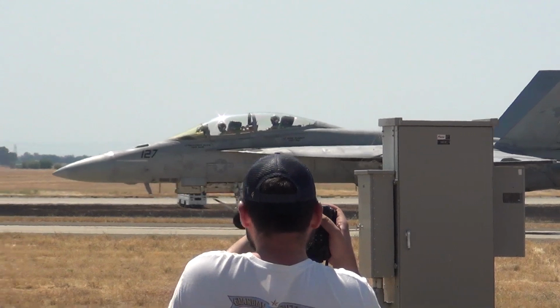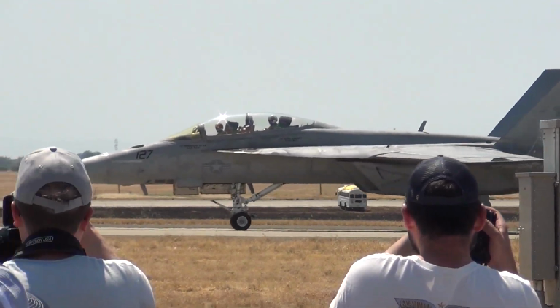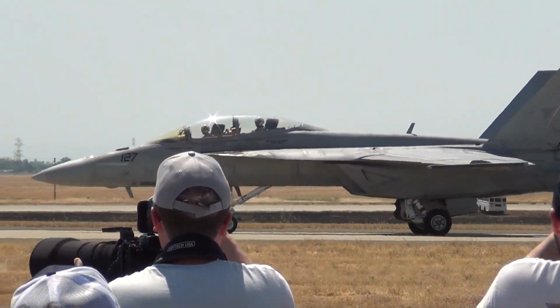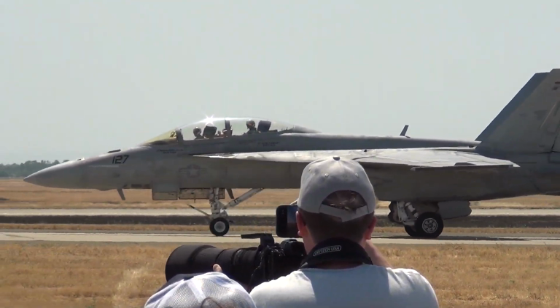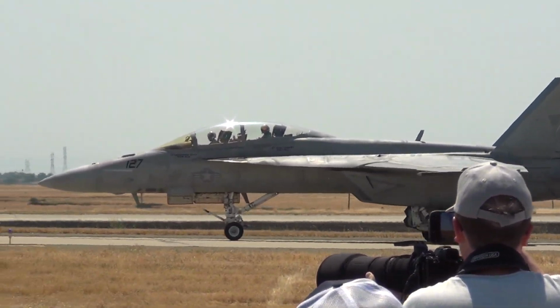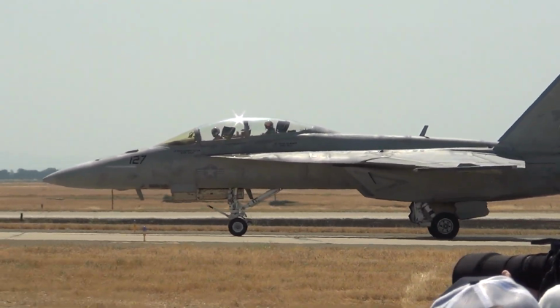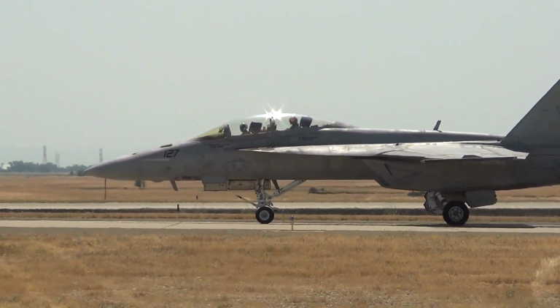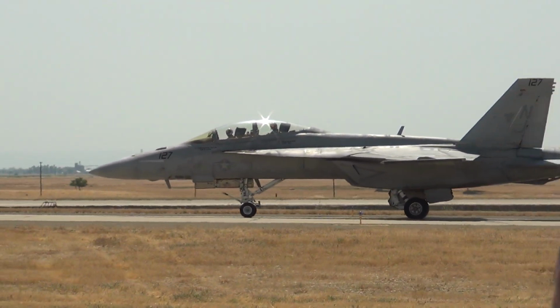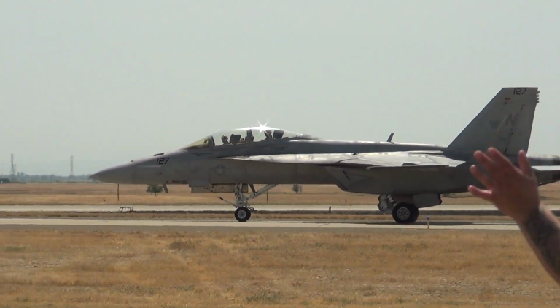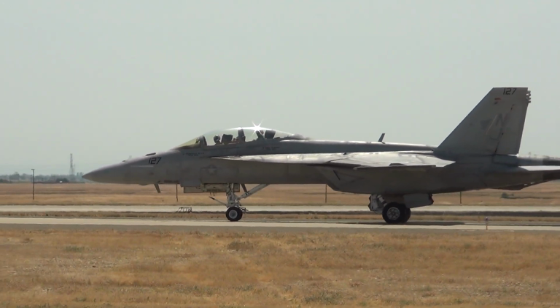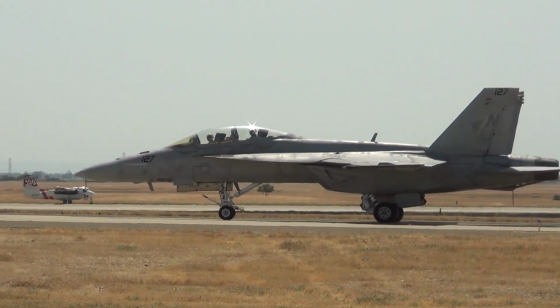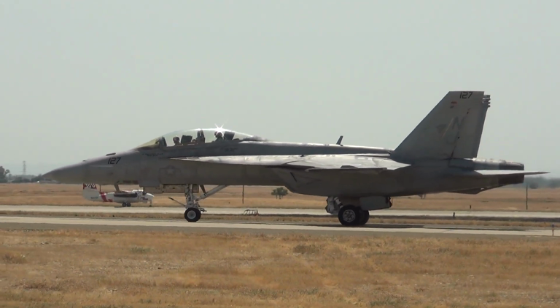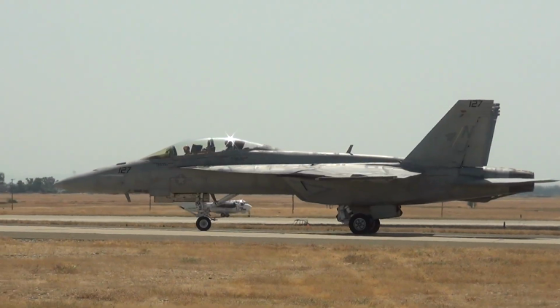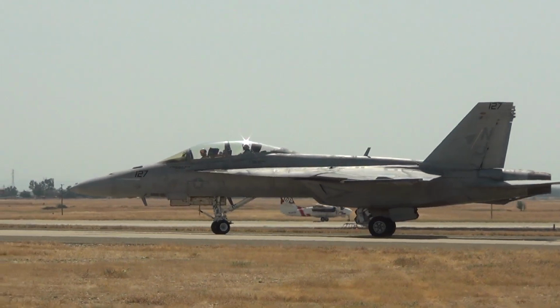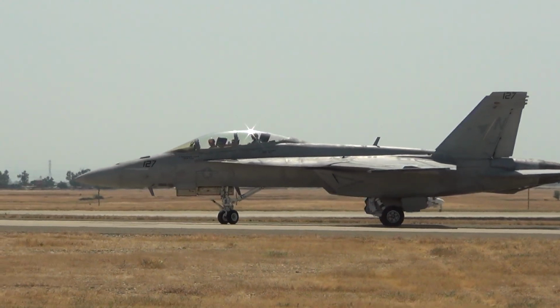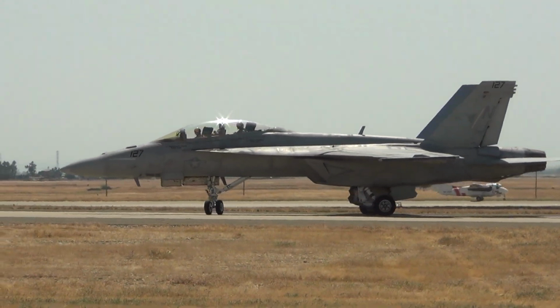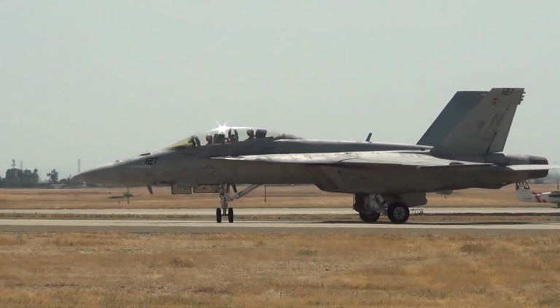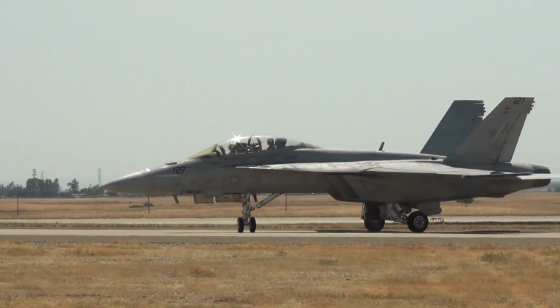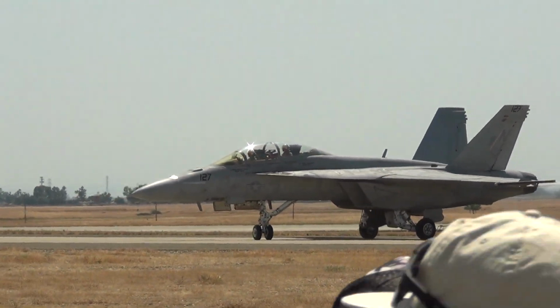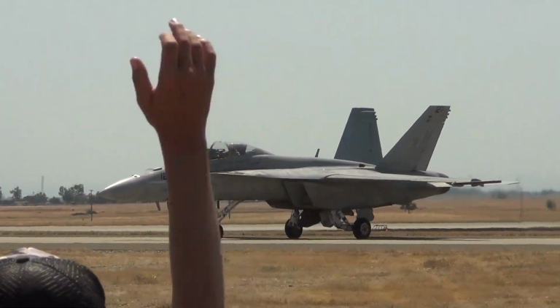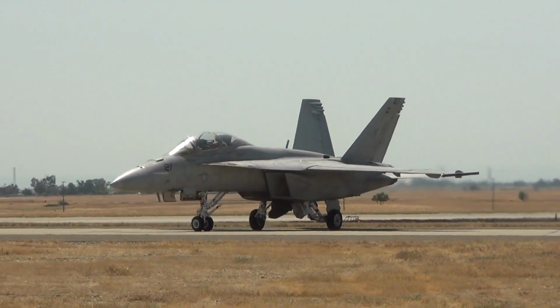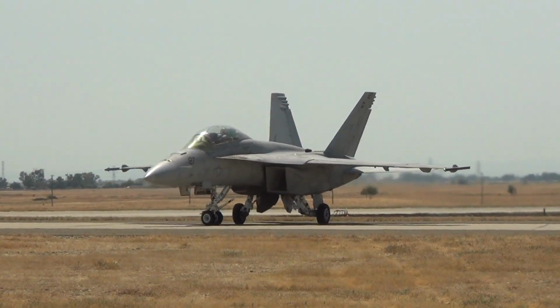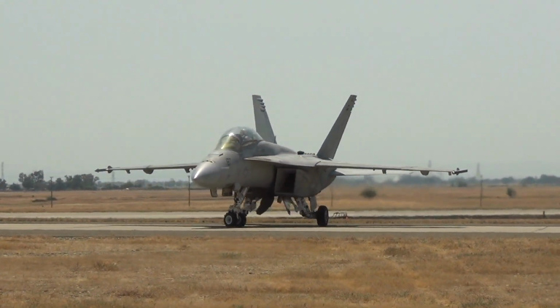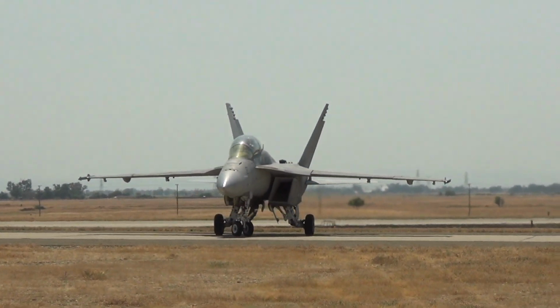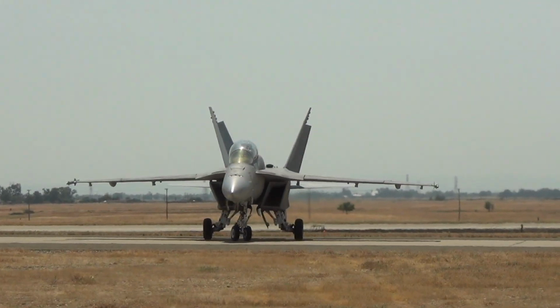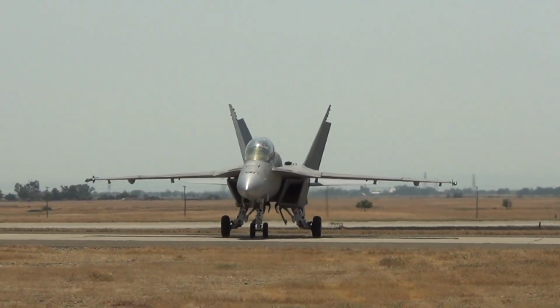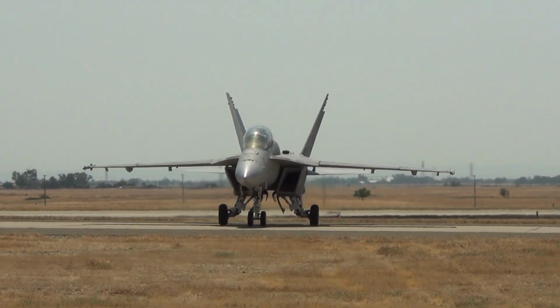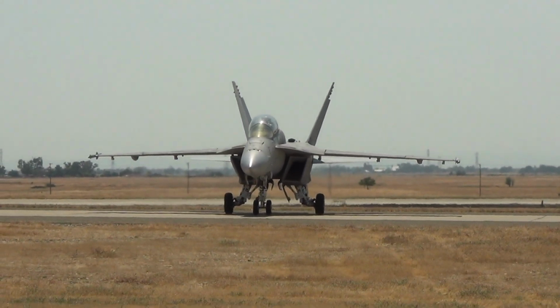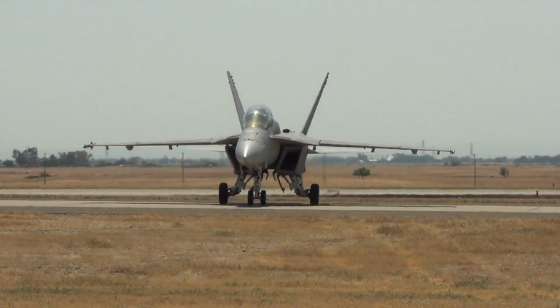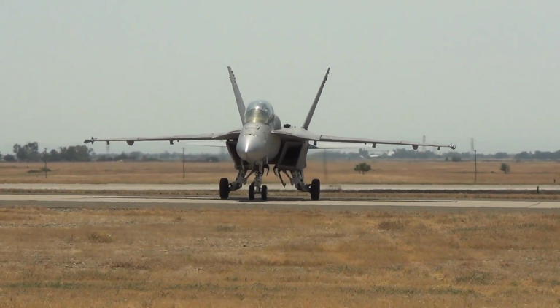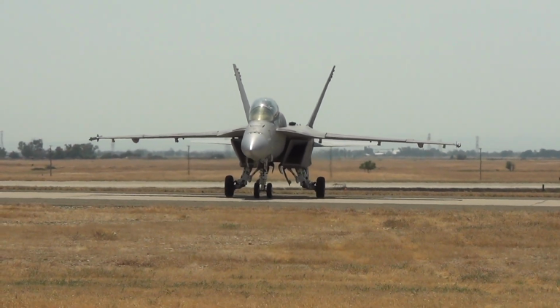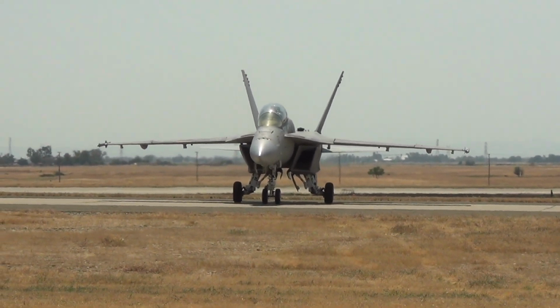Ladies and gentlemen, please direct your attention to Show Center as we welcome recruits into our United States Air Force. And now, Public Affairs Officer, number 12, Major Crystal Jimenez.